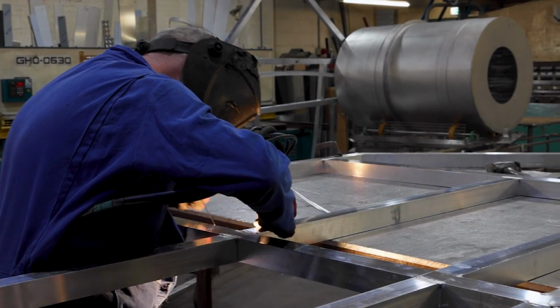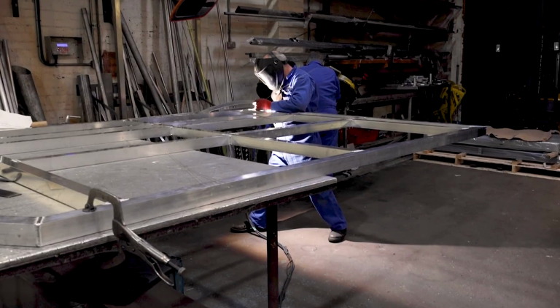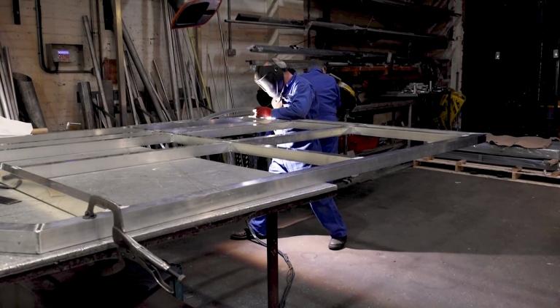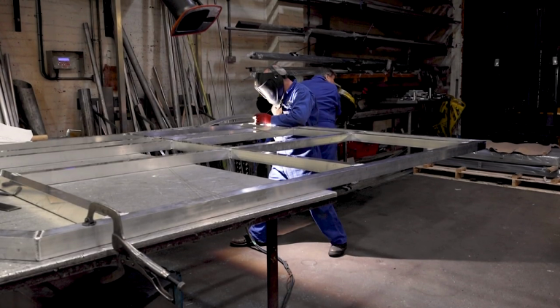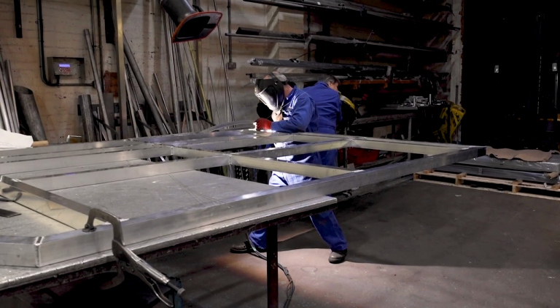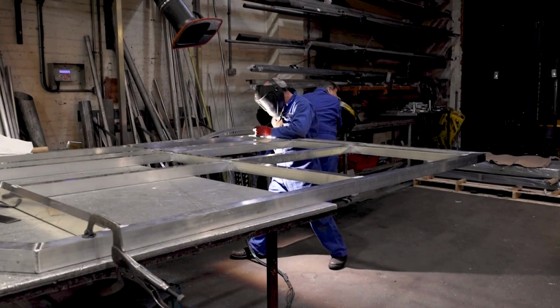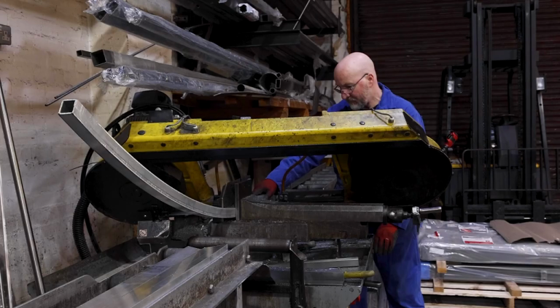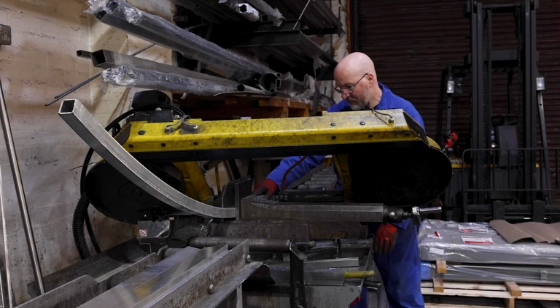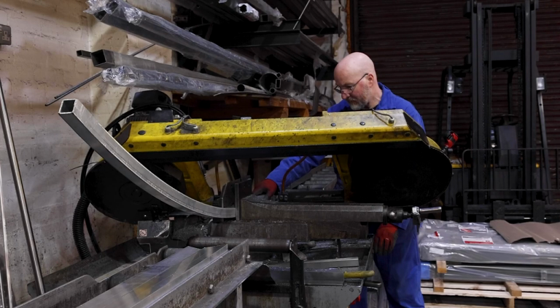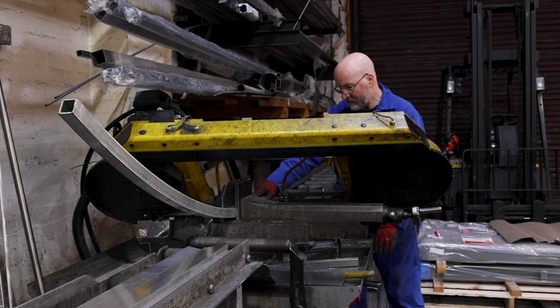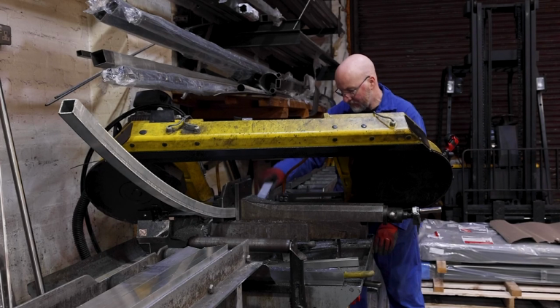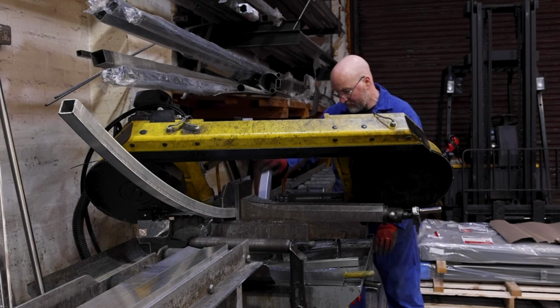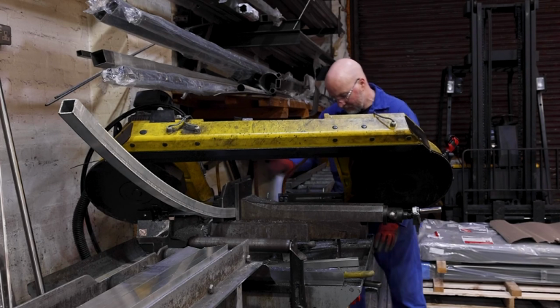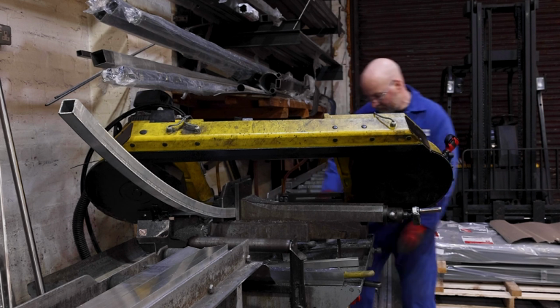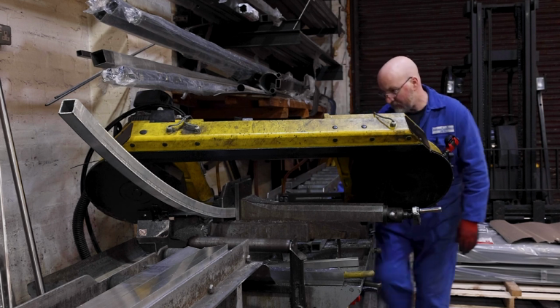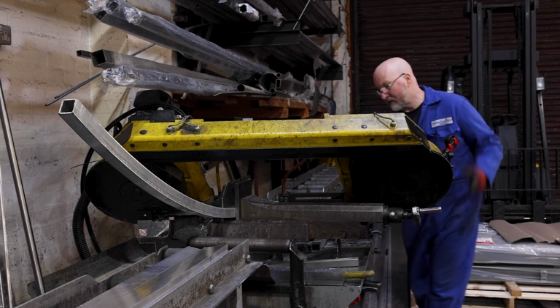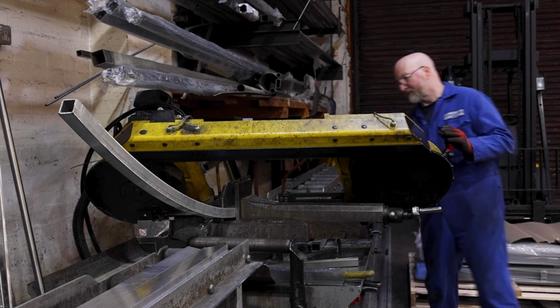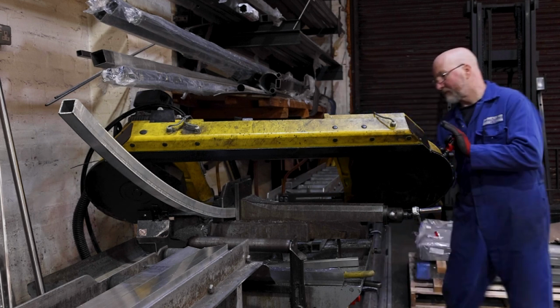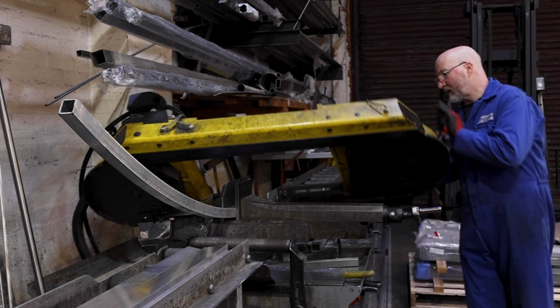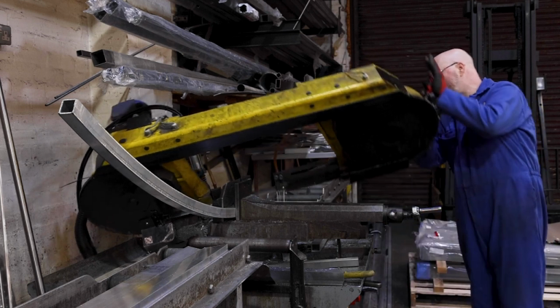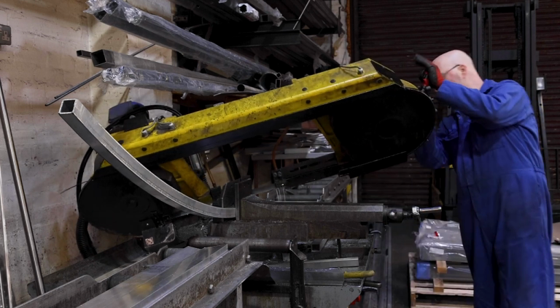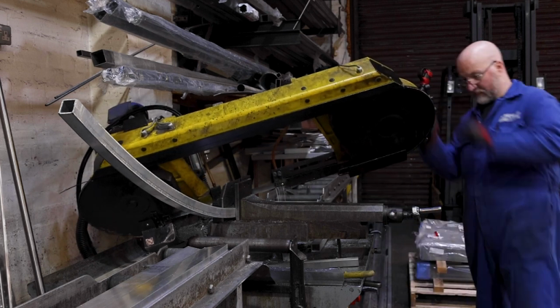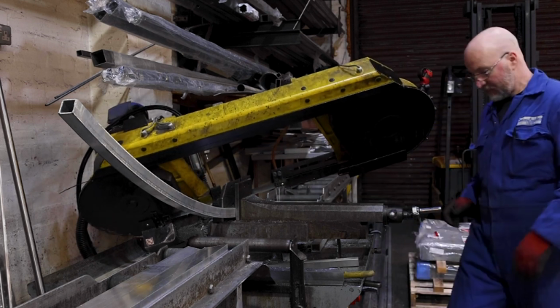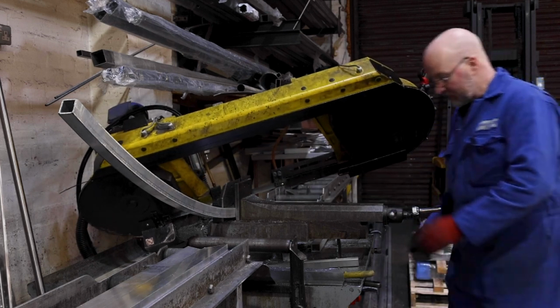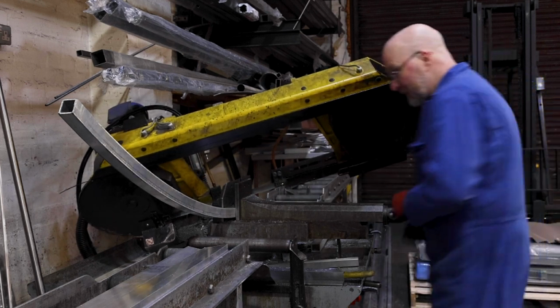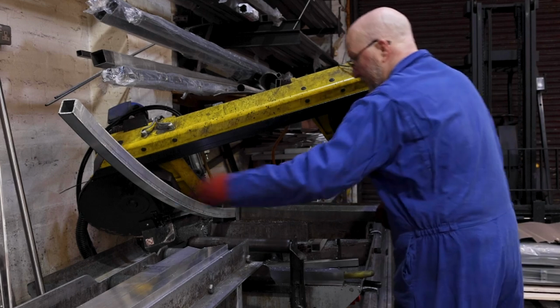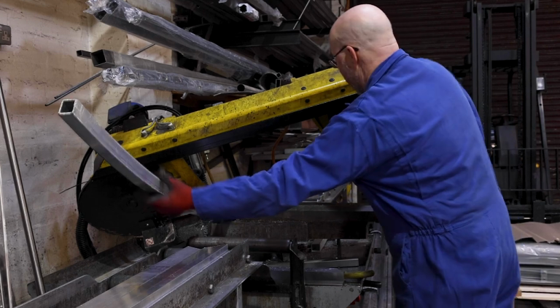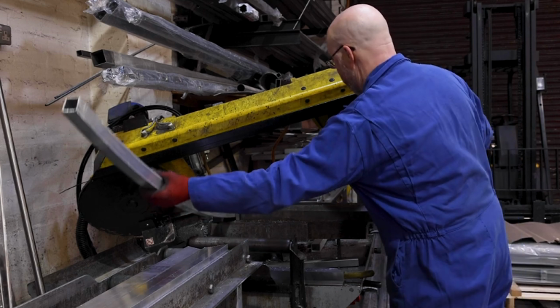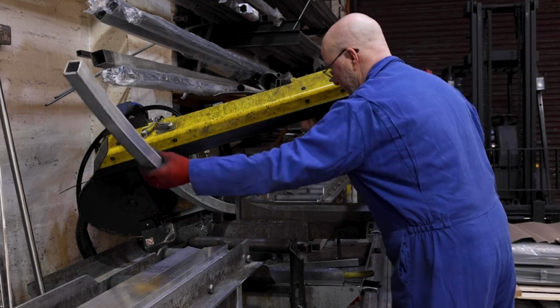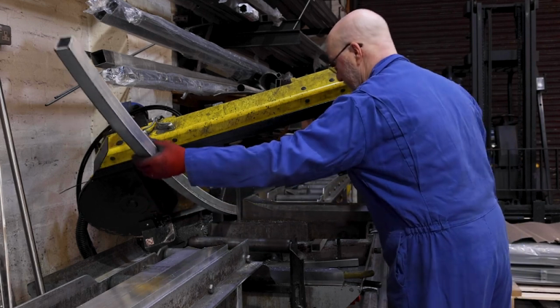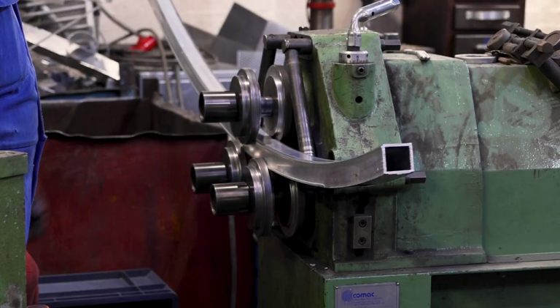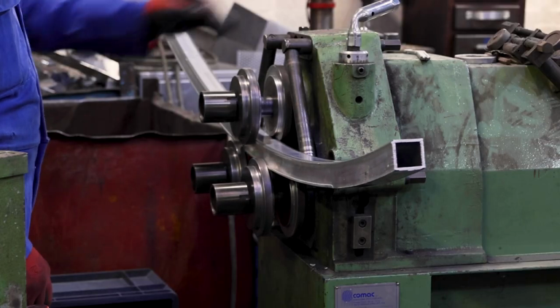As you can see behind me, the fabrication is currently underway and we are anticipating a manufacture time of probably a week to two weeks.